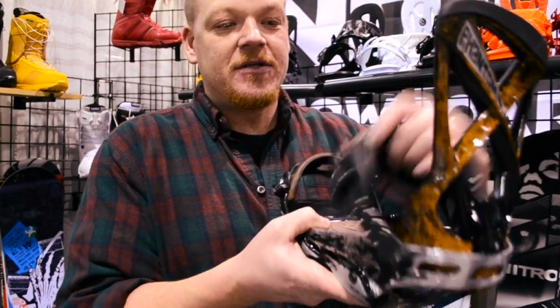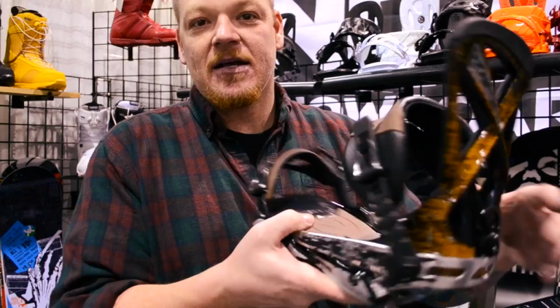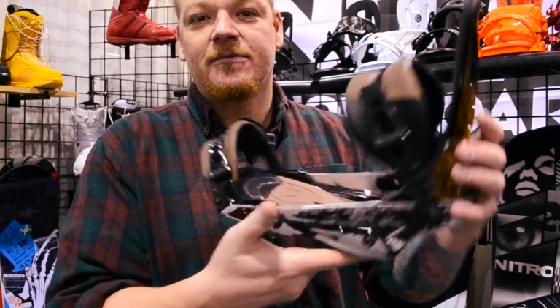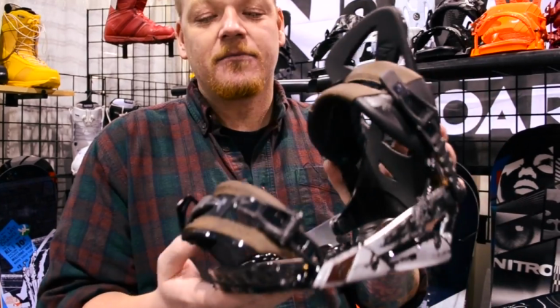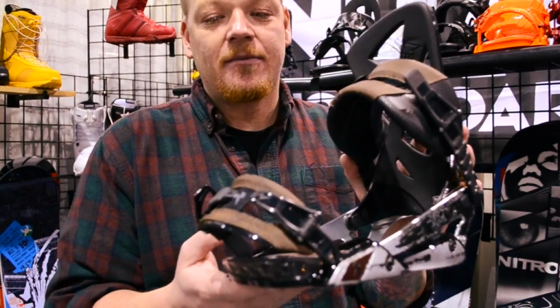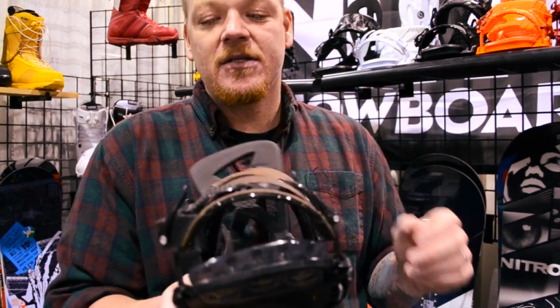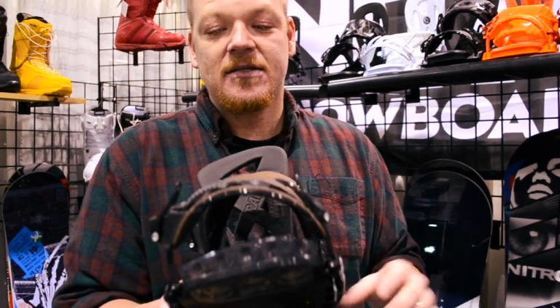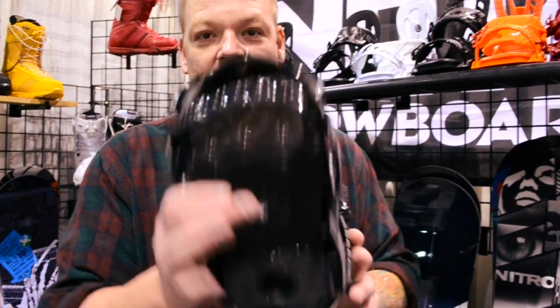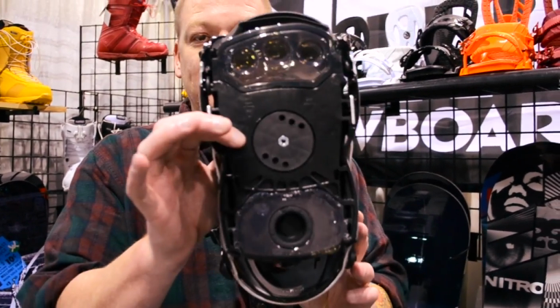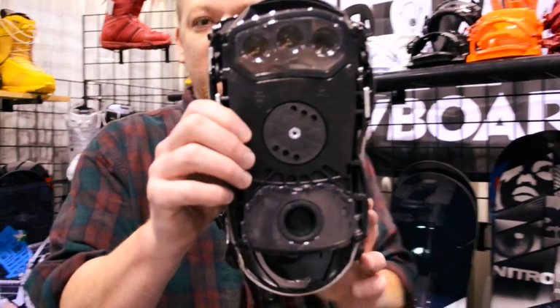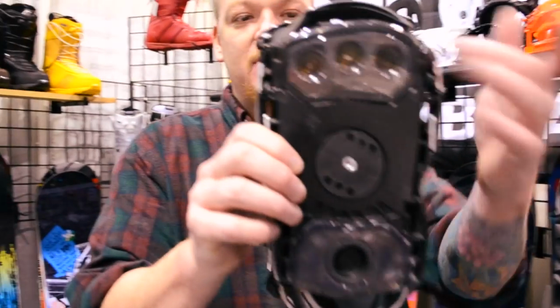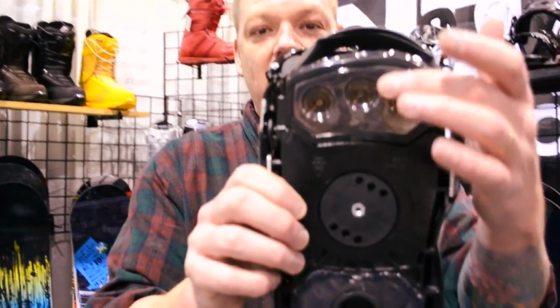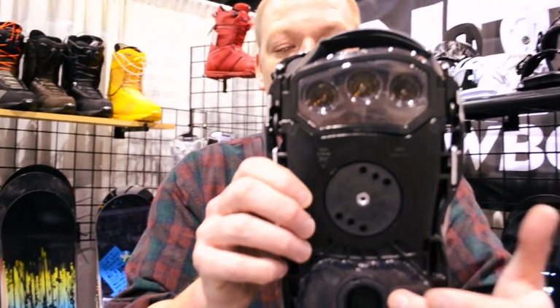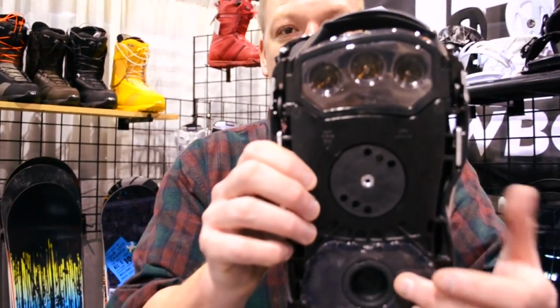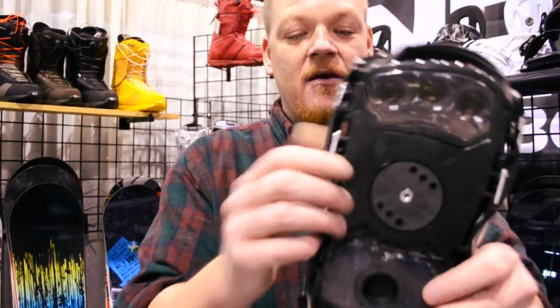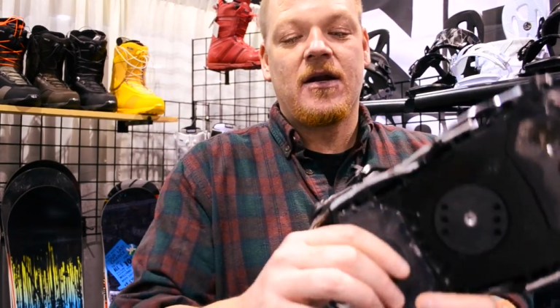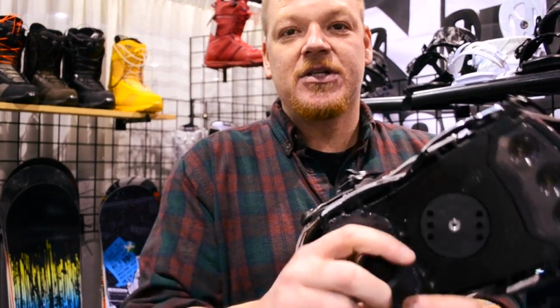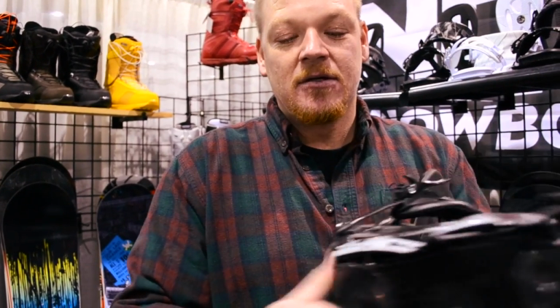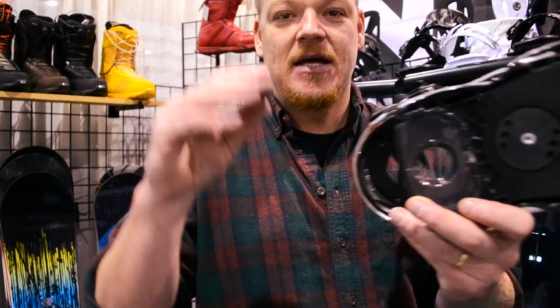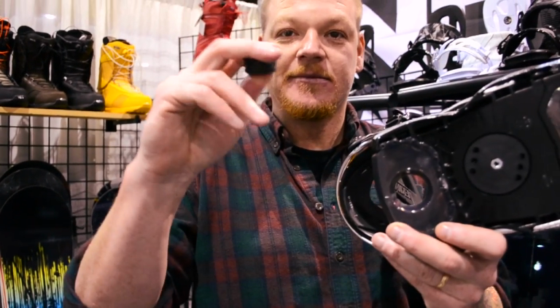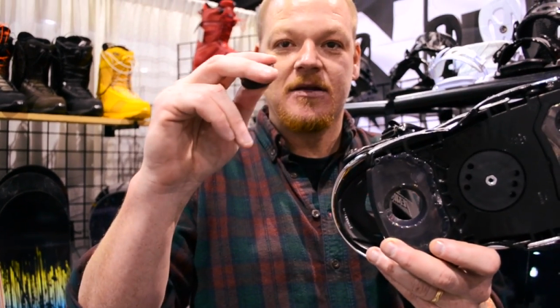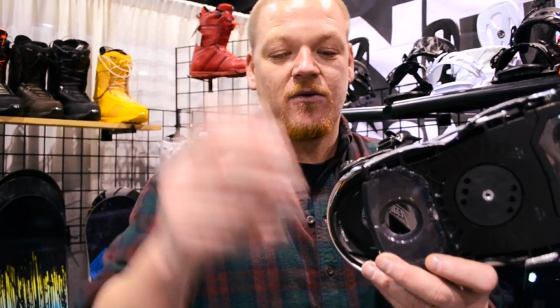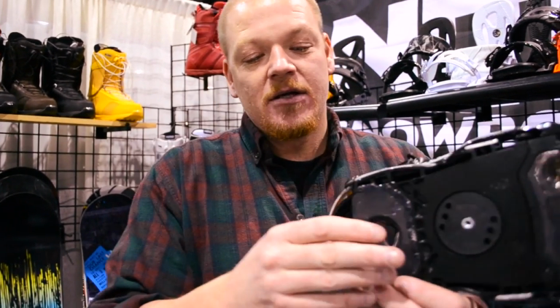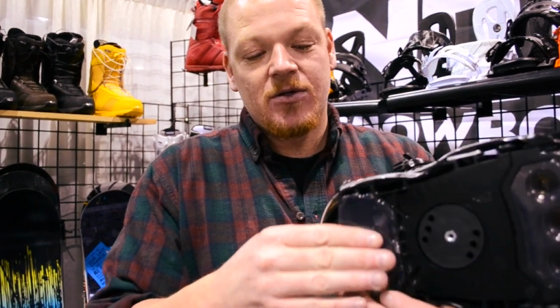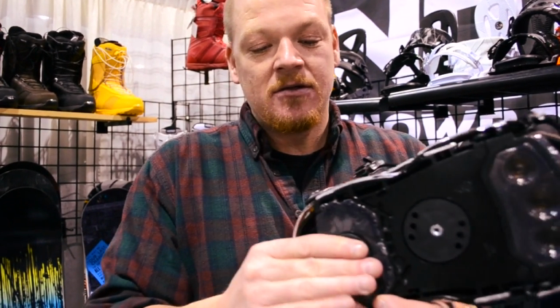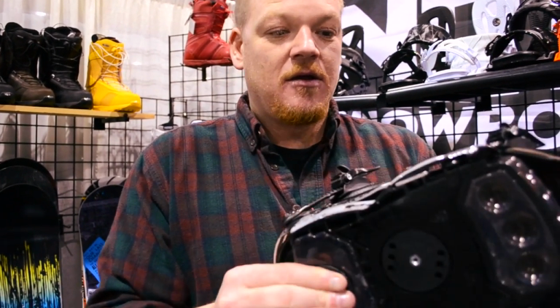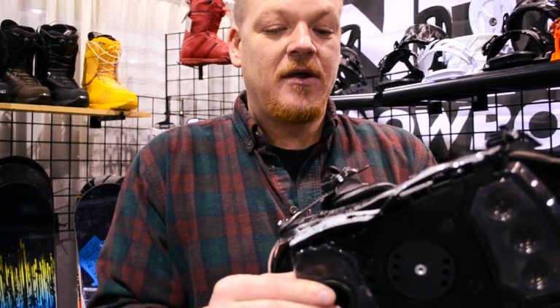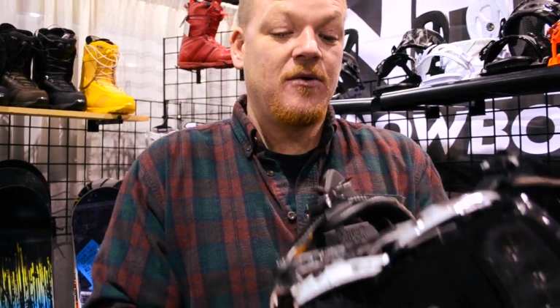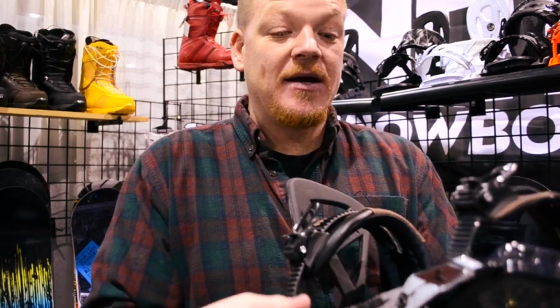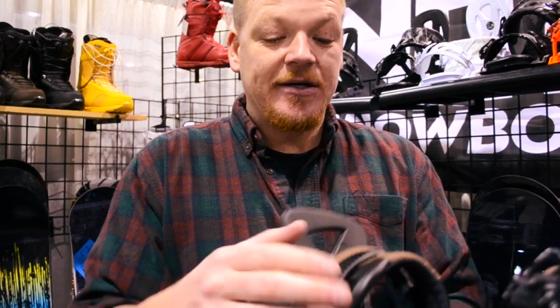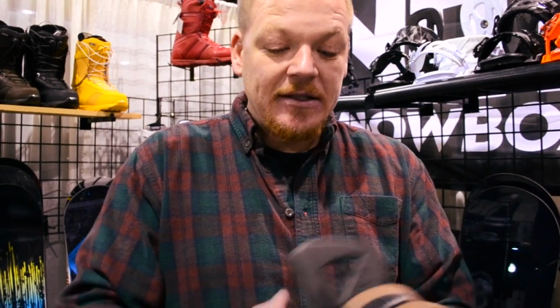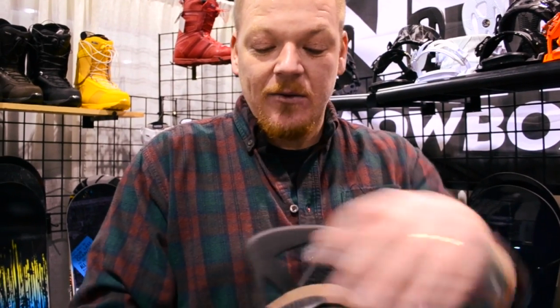Features that are unique to us is that we have the airbags — we have the toe airbag, we have the heel airbag. We also have a nice bushing that comes out of here for shock absorption.